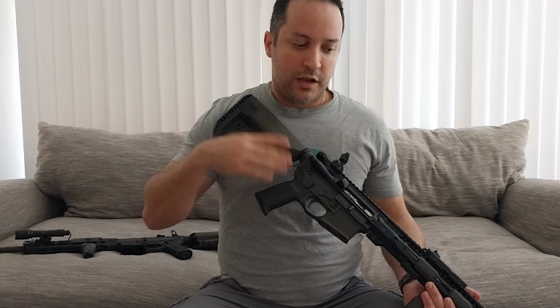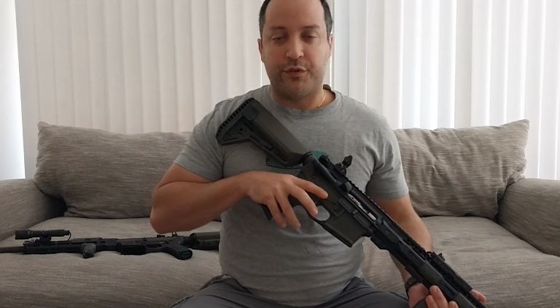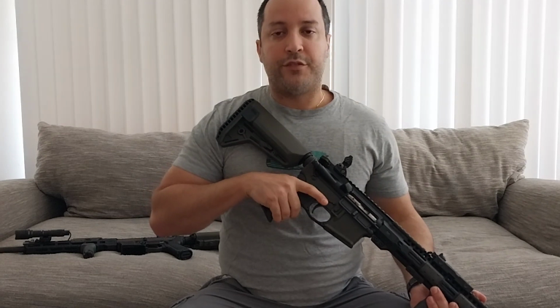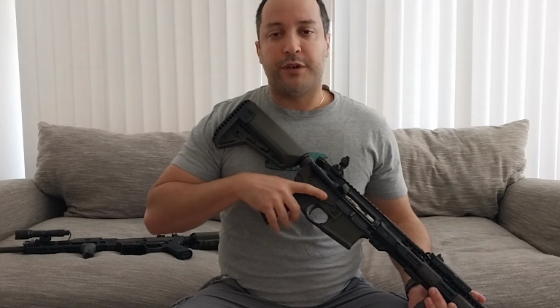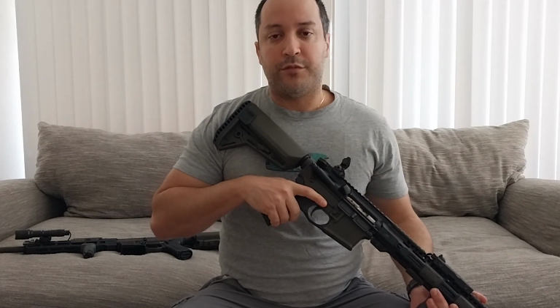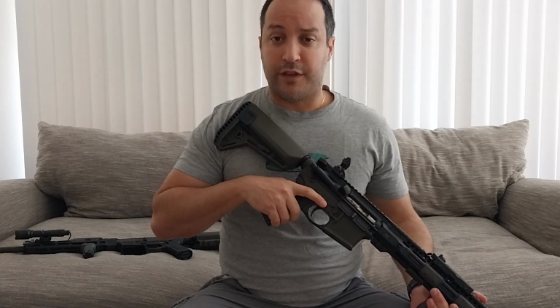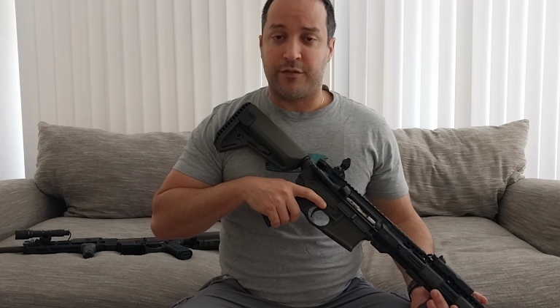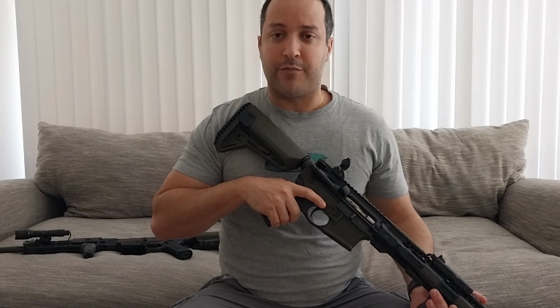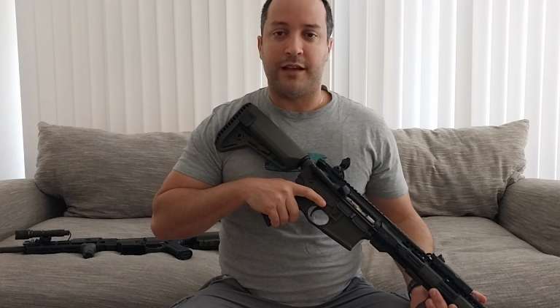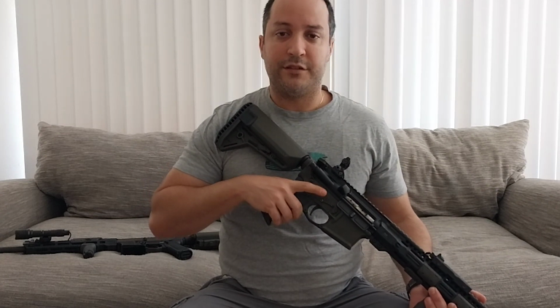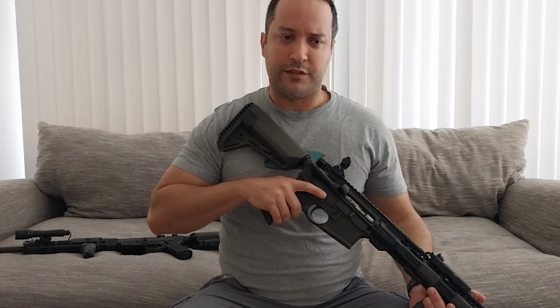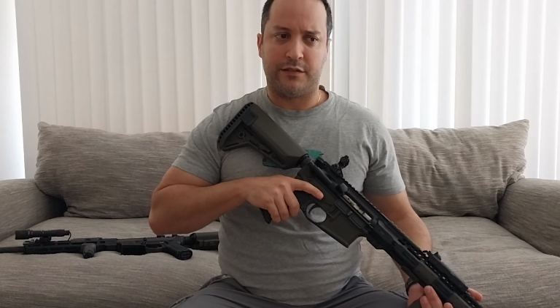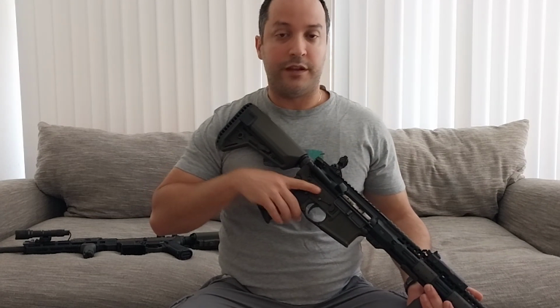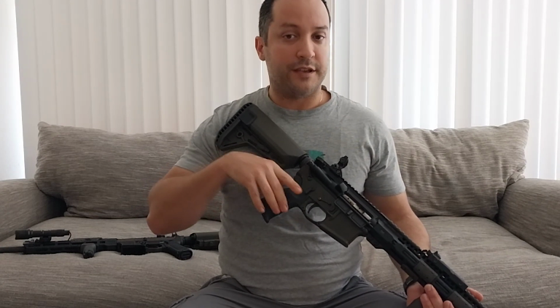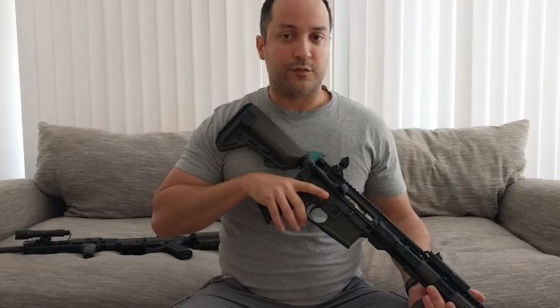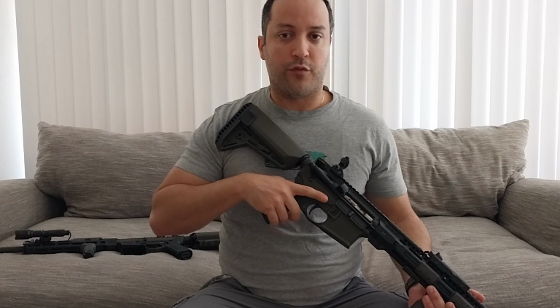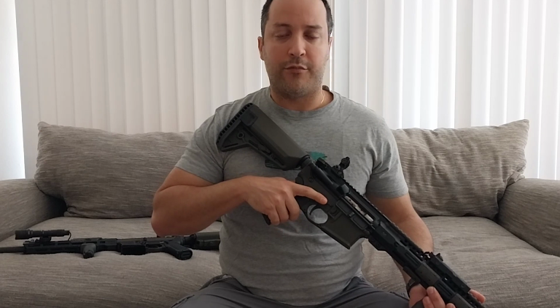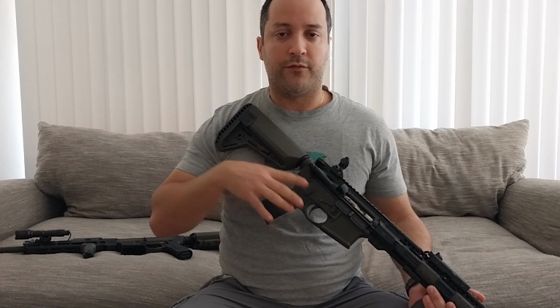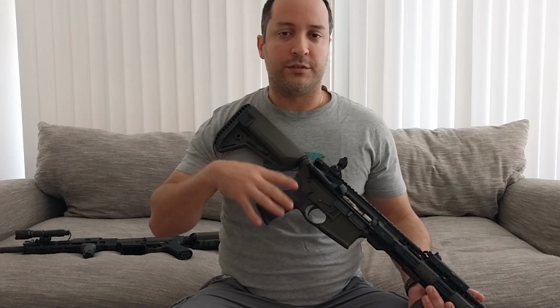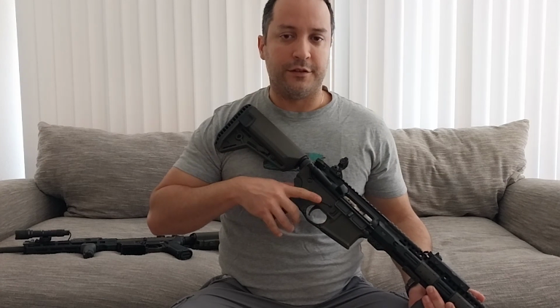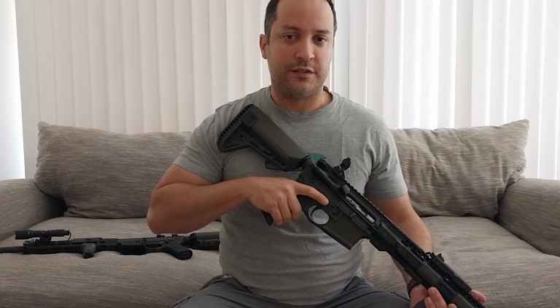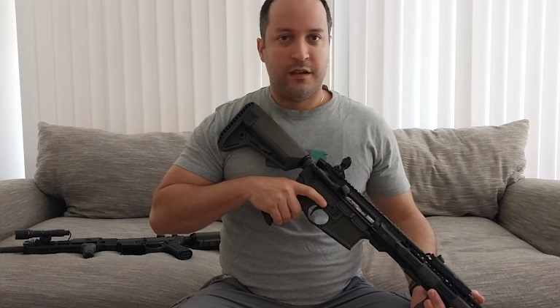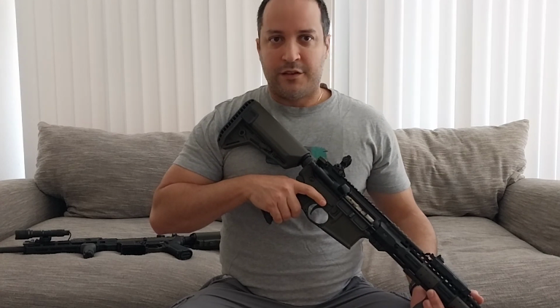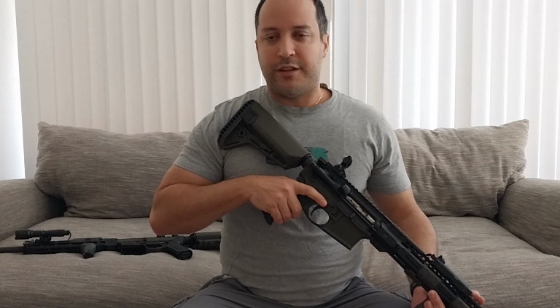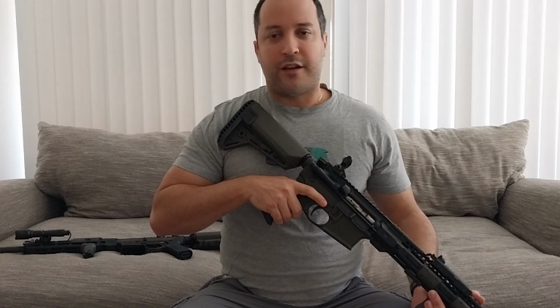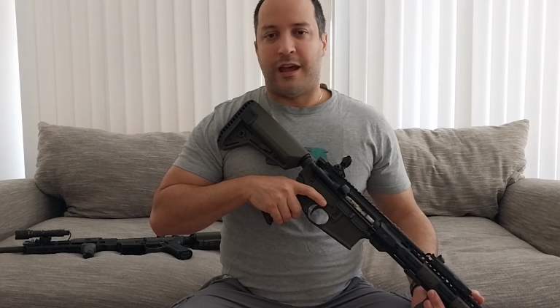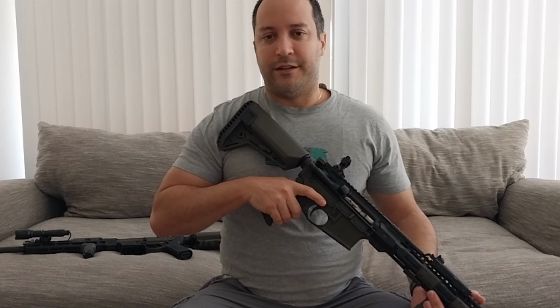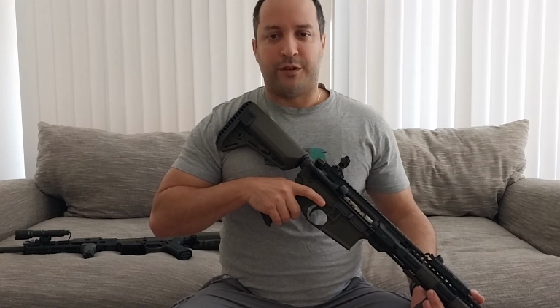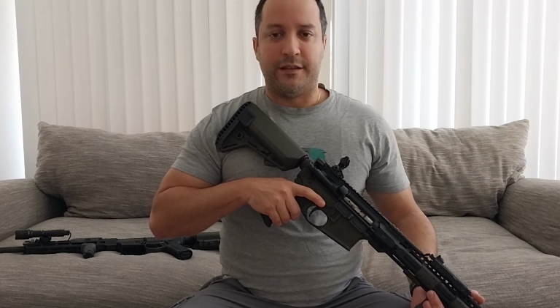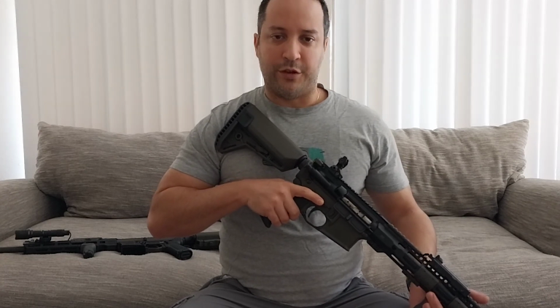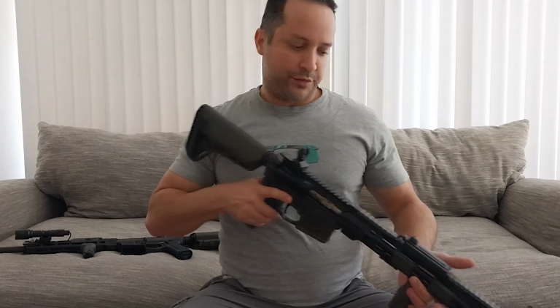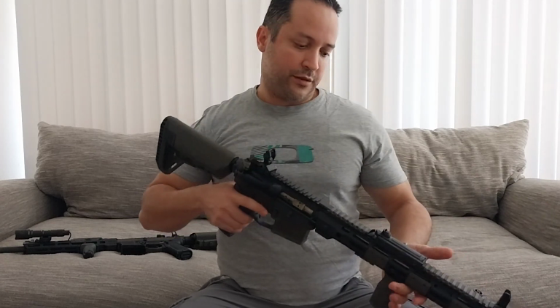I'm always trying to recommend people to stay away from the carbine gas system because, yes, it is way more reliable, but for civilian uses you don't need that kind of reliability — to be realistic, be honest with yourself.